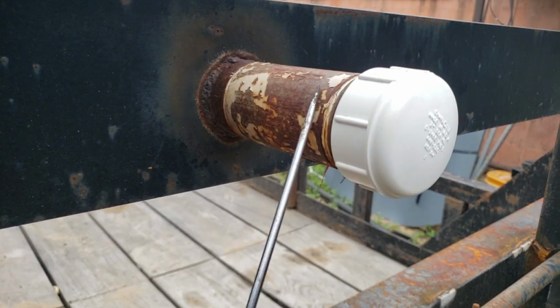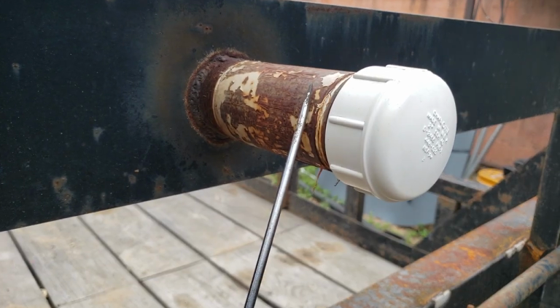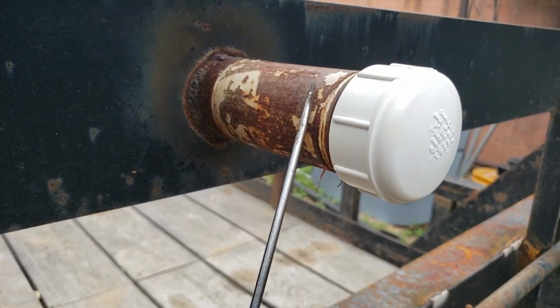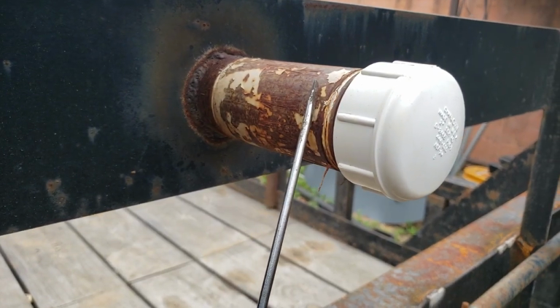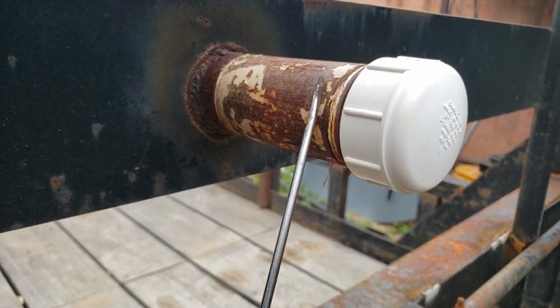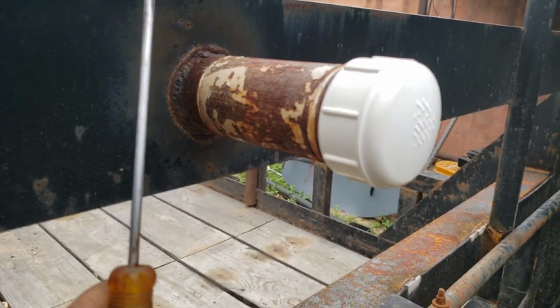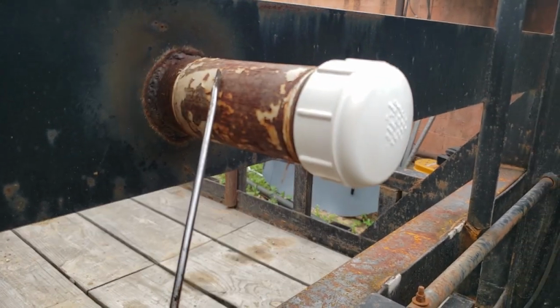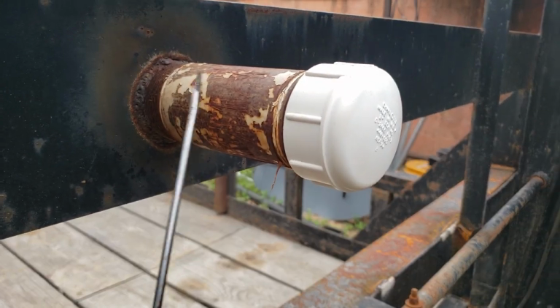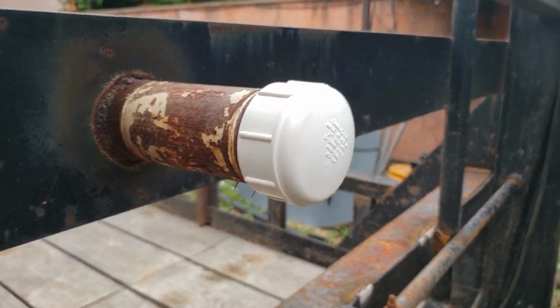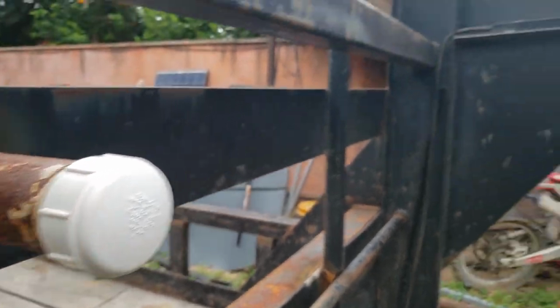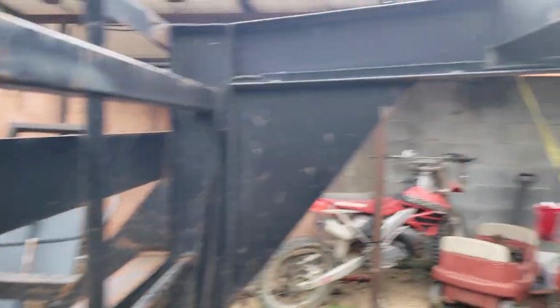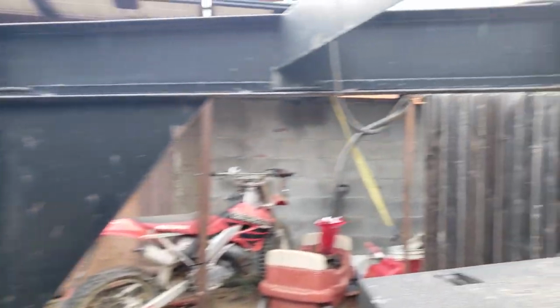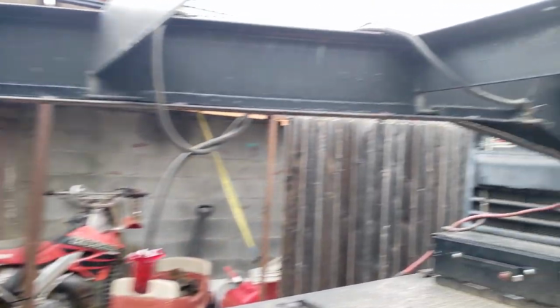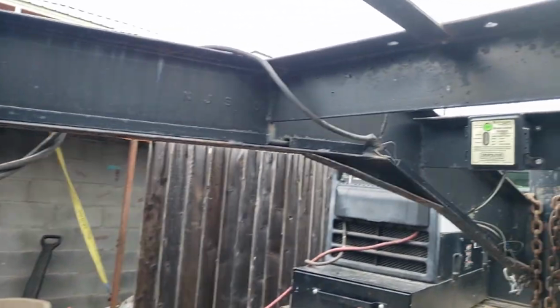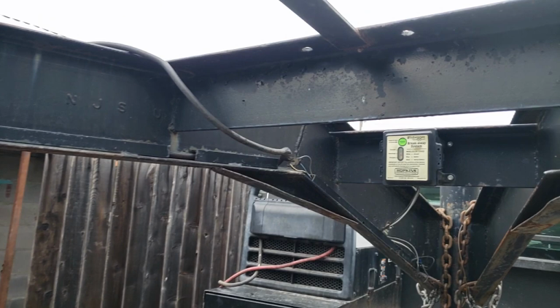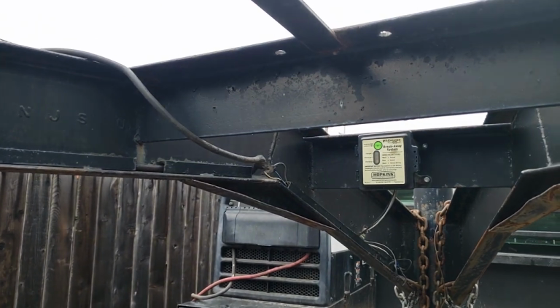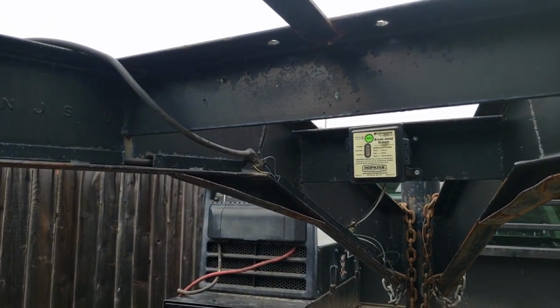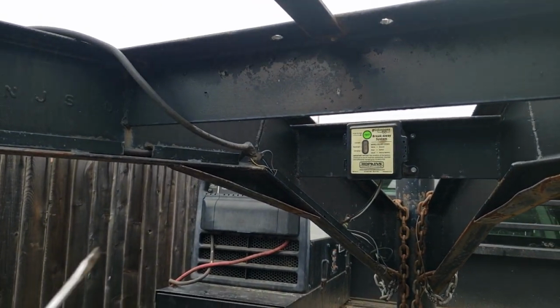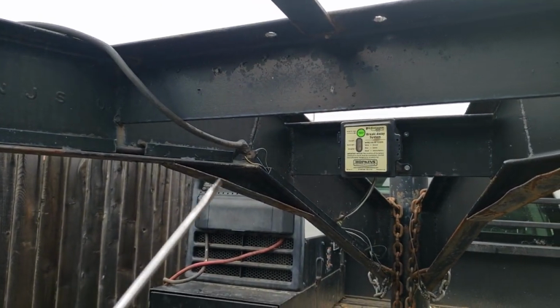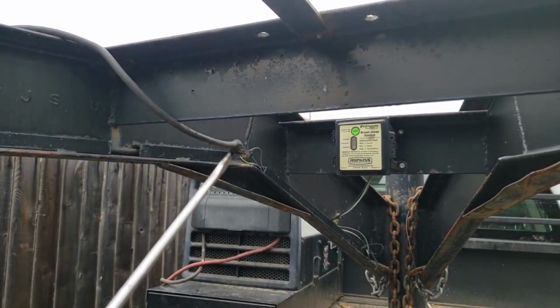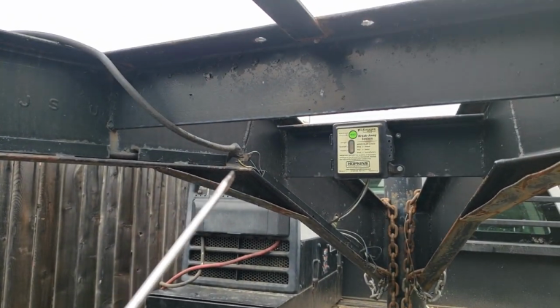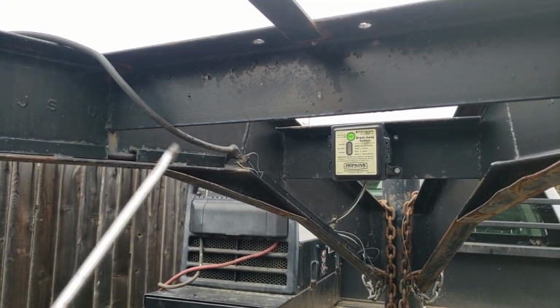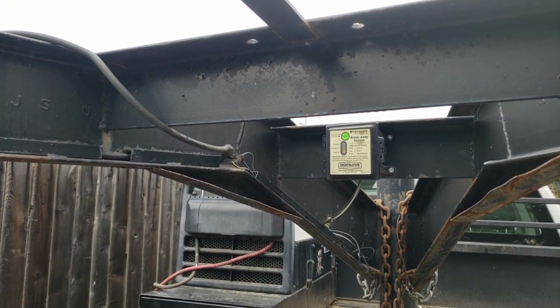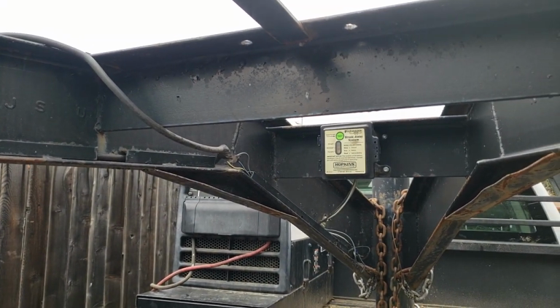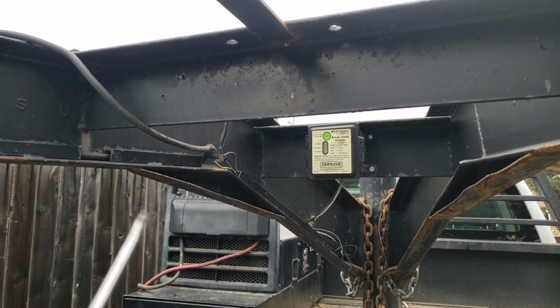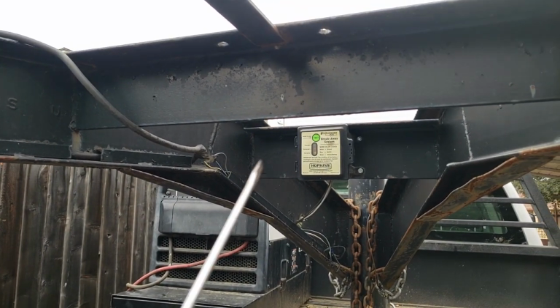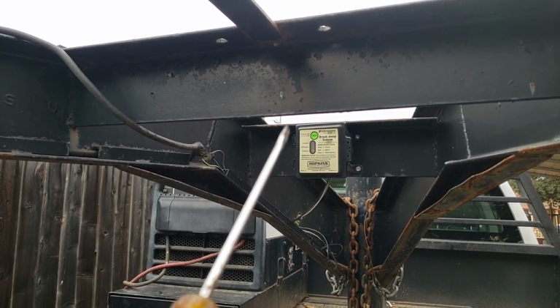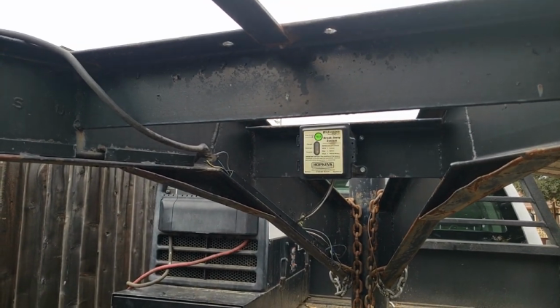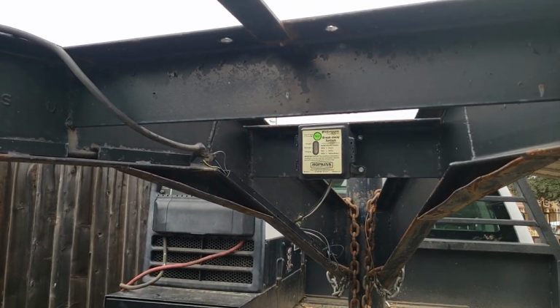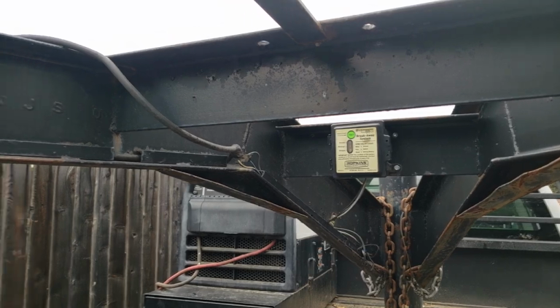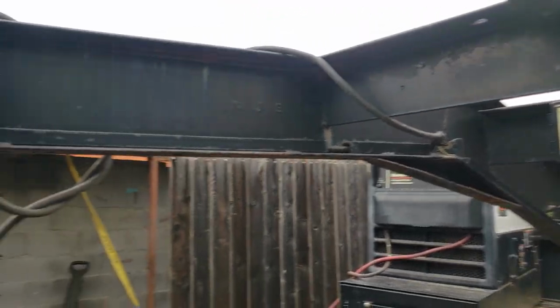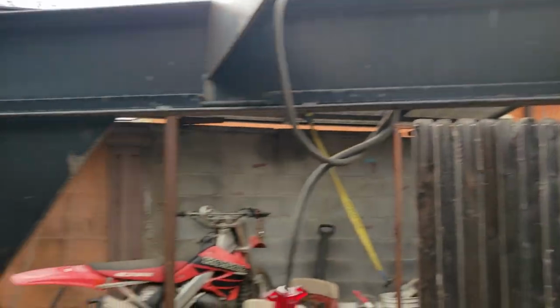They added this section here to store the registration for the trailer. The wiring is not as nice, so I'm going to redo all the wiring. The breakaway system works.